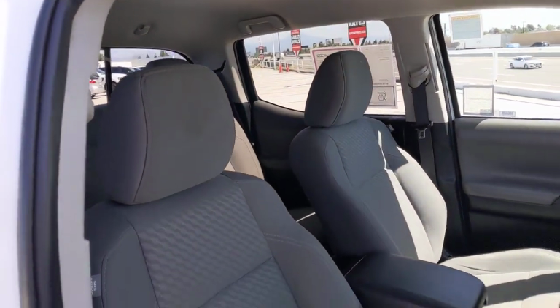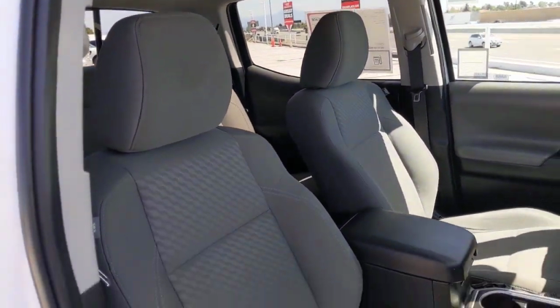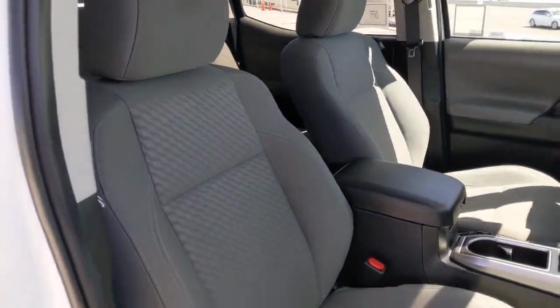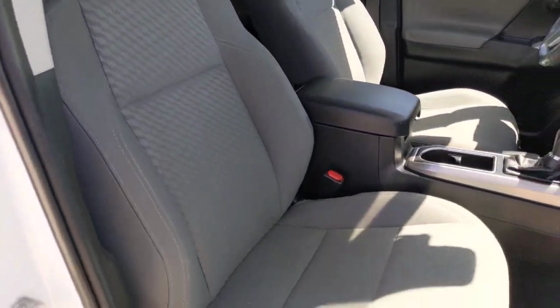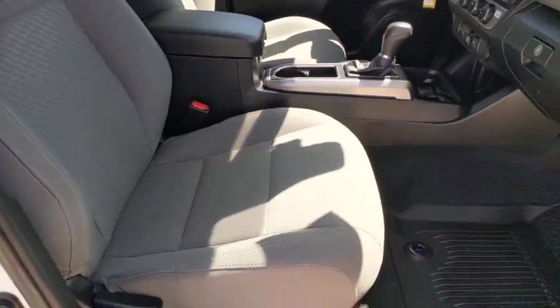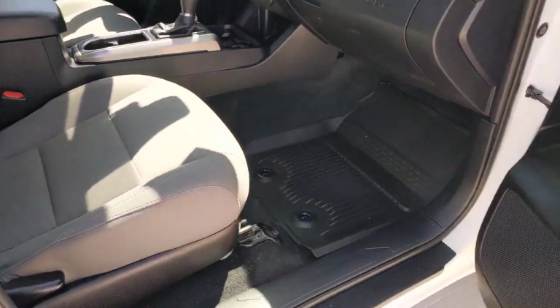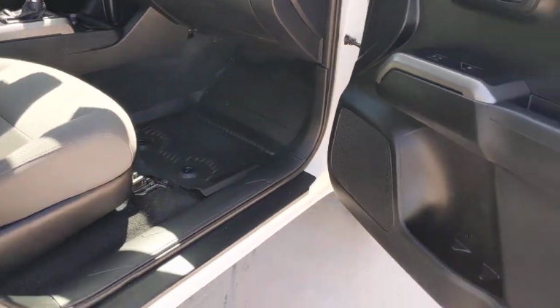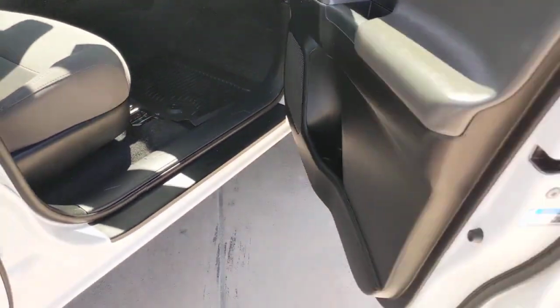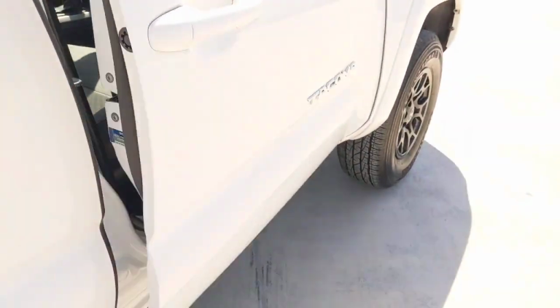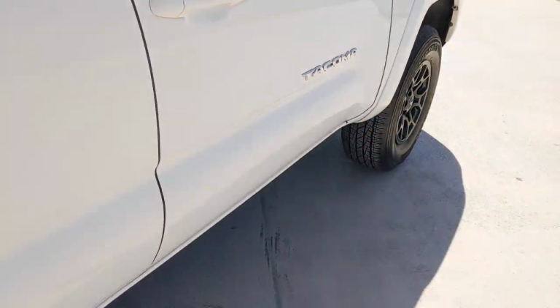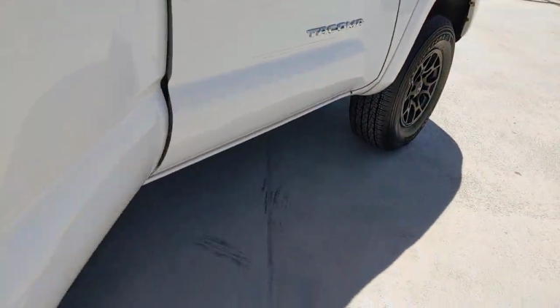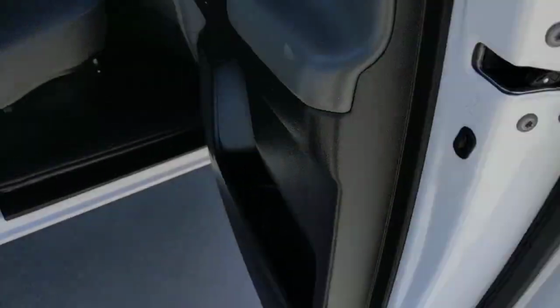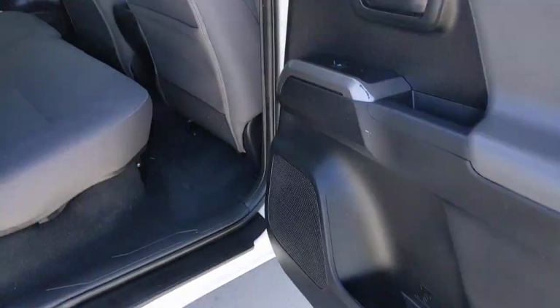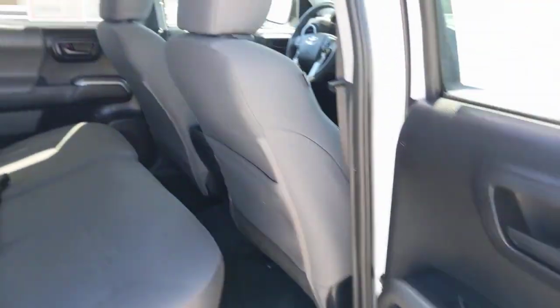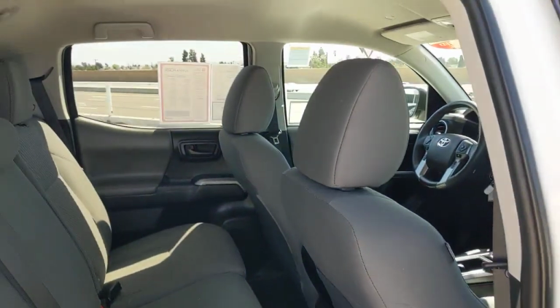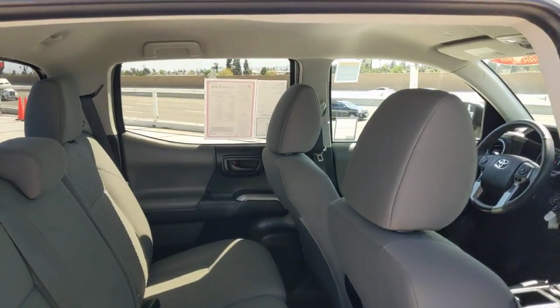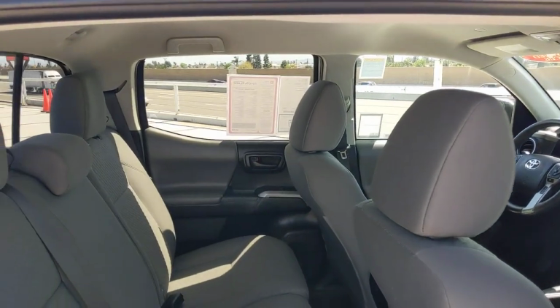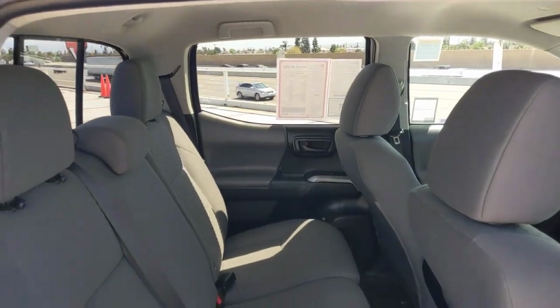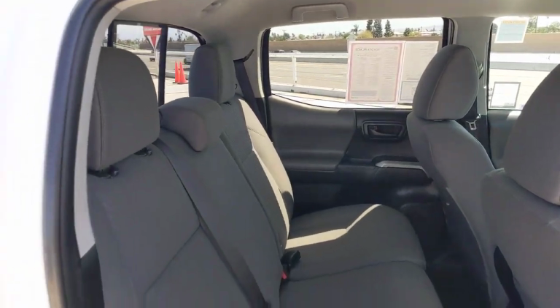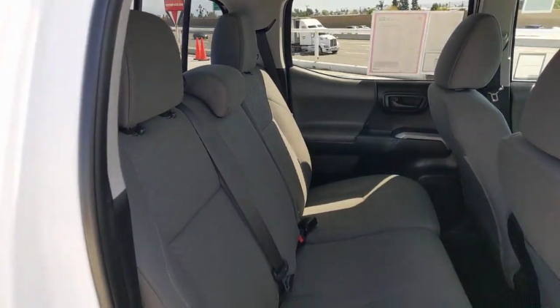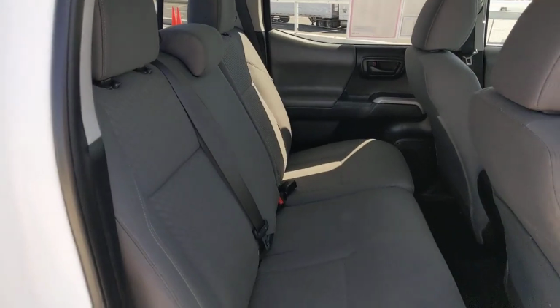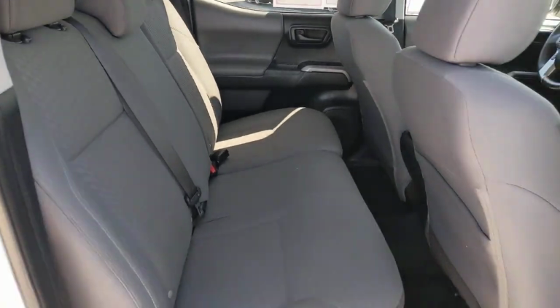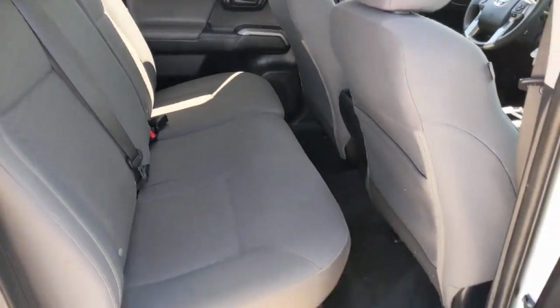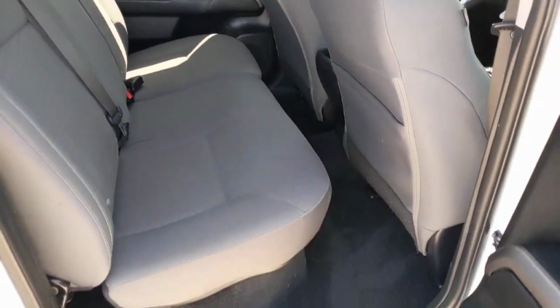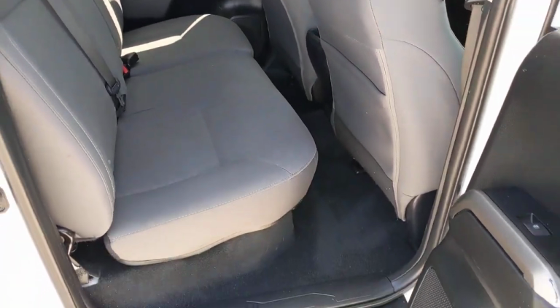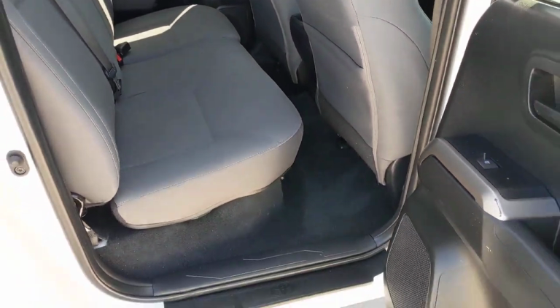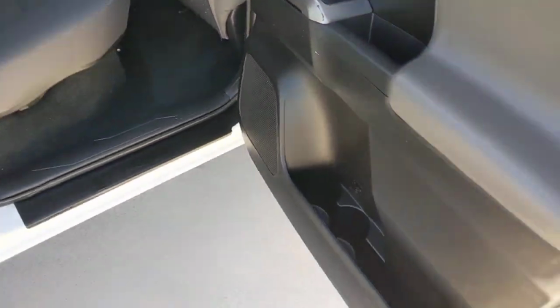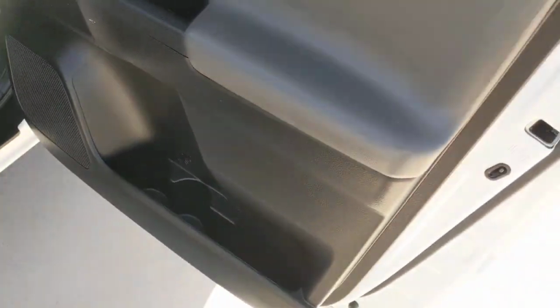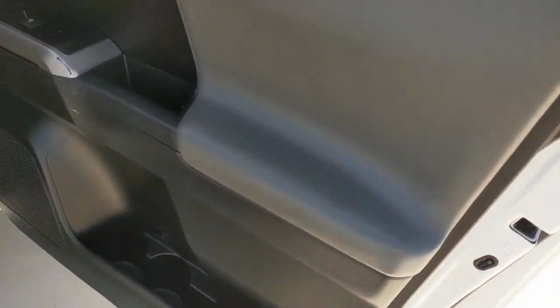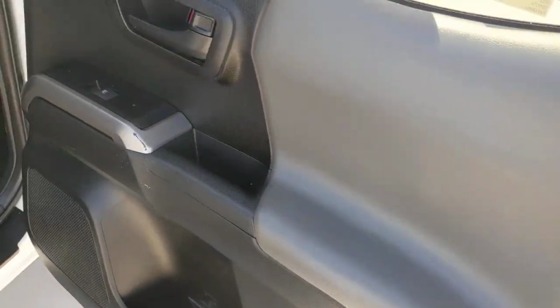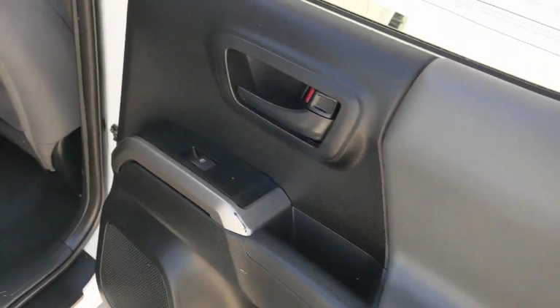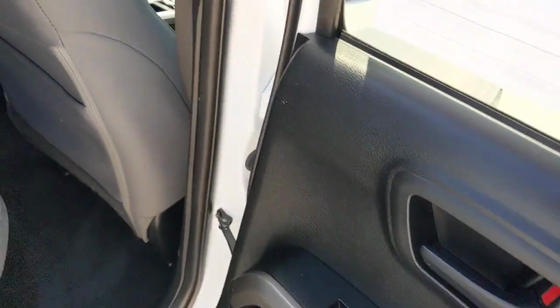Lane departure warning, keyless entry, backup camera, fog lamps, adaptive cruise control, satellite radio, multi-zone AC, aluminum wheels, Wi-Fi hotspot, power driver seat.